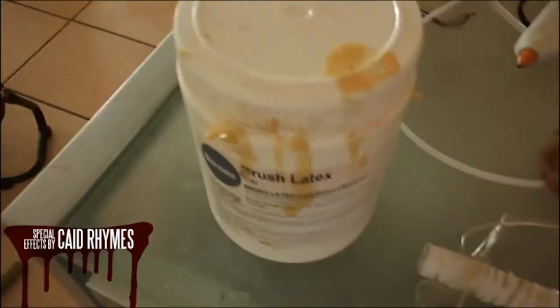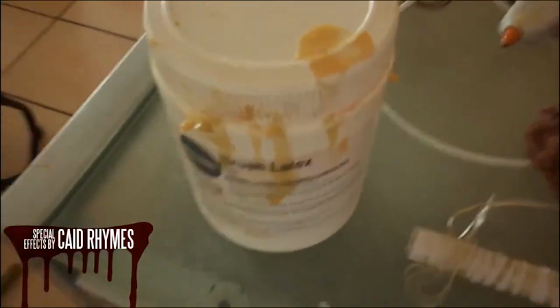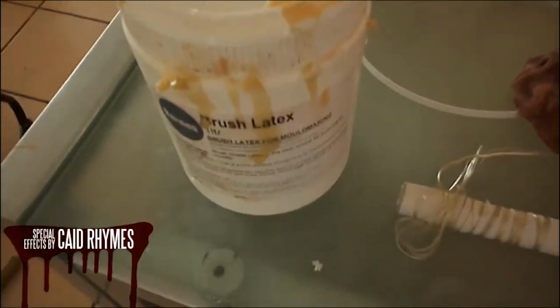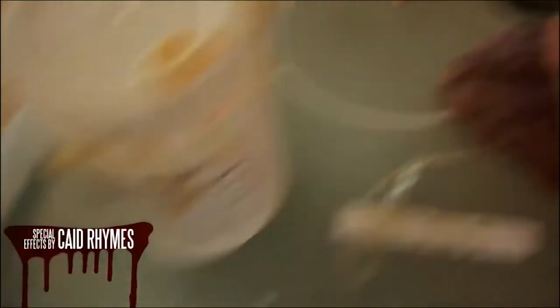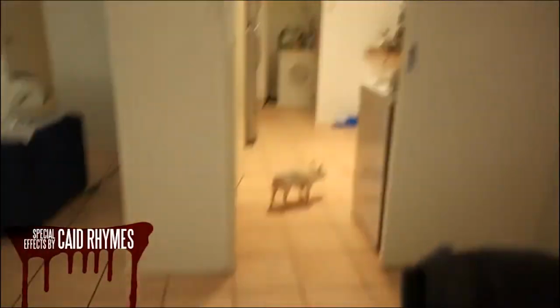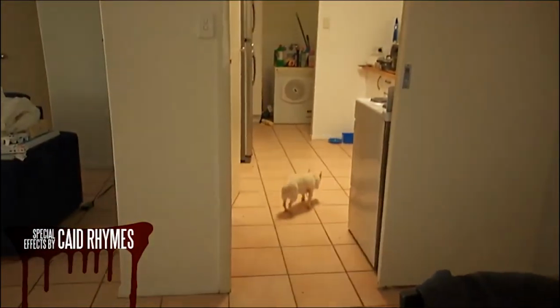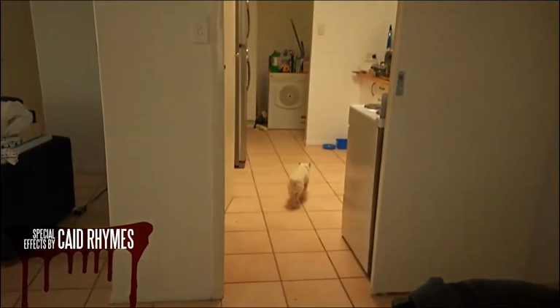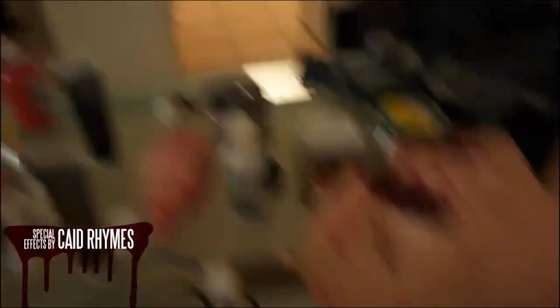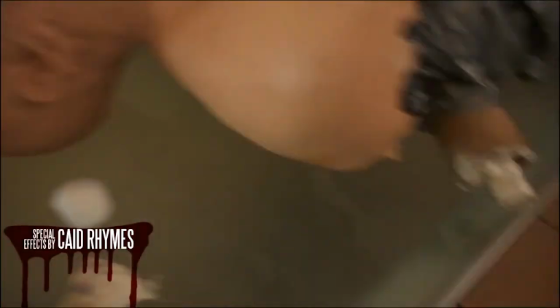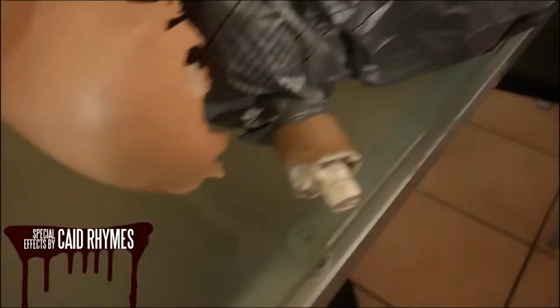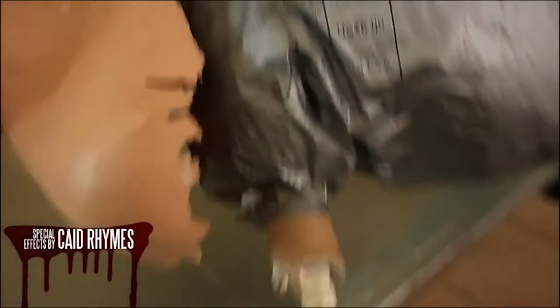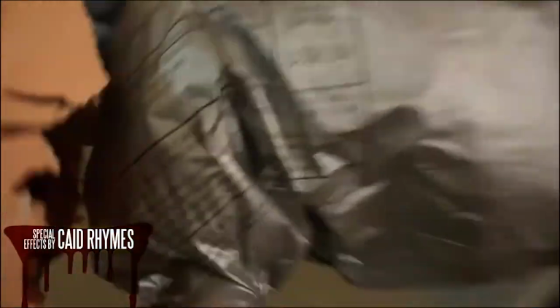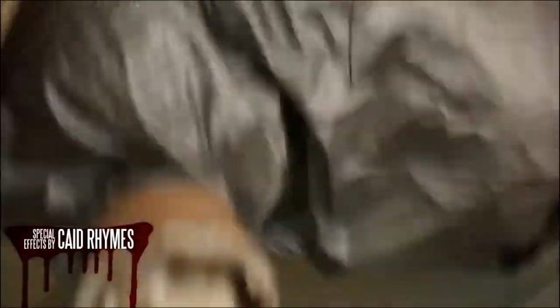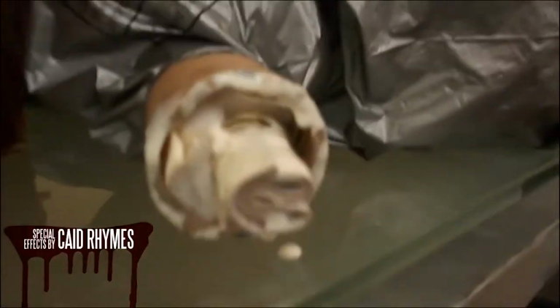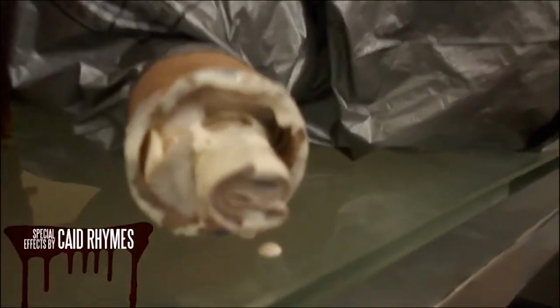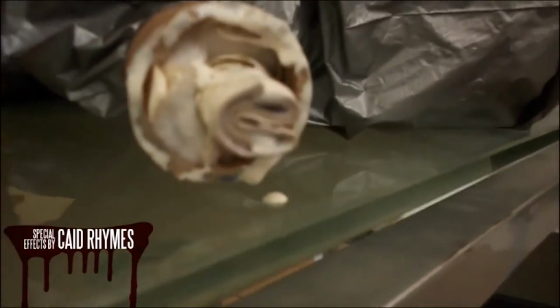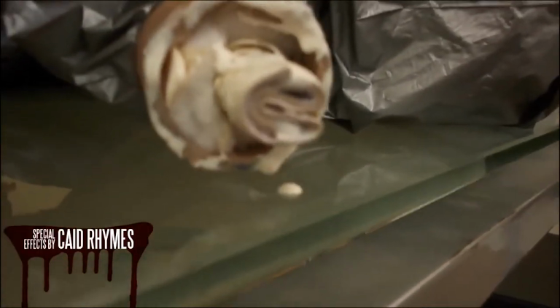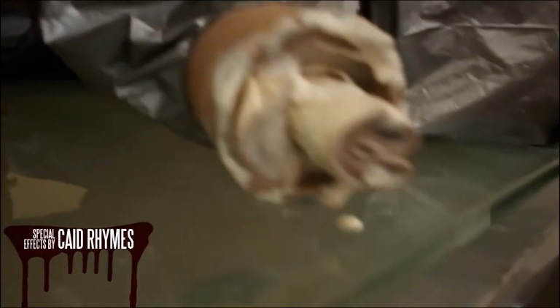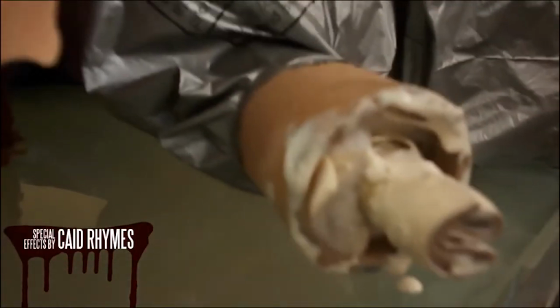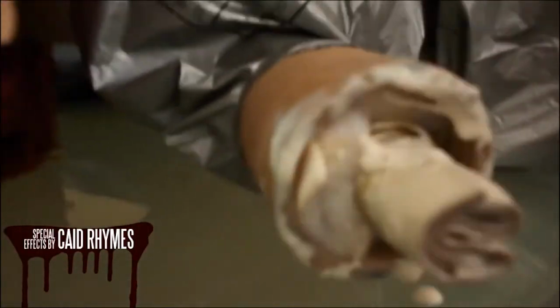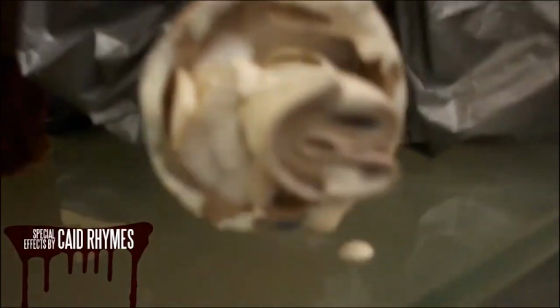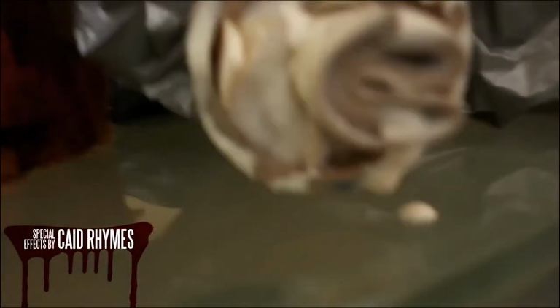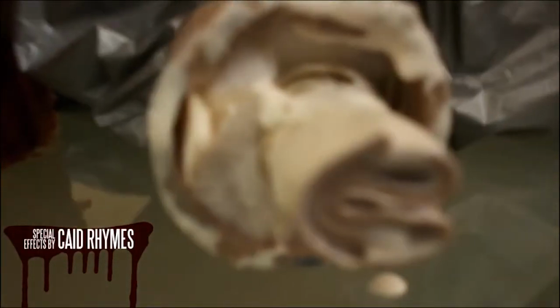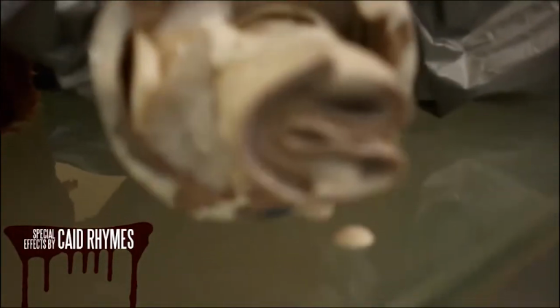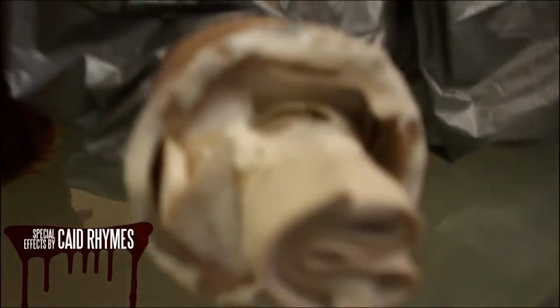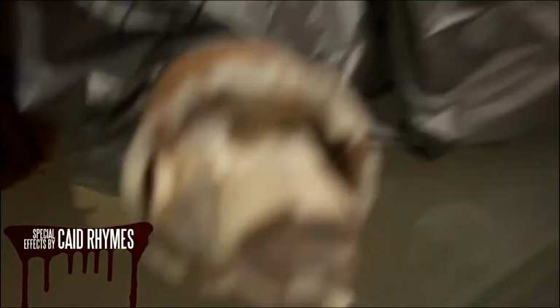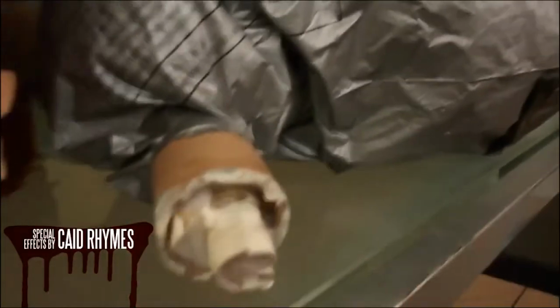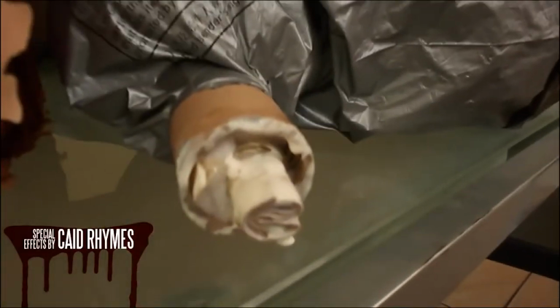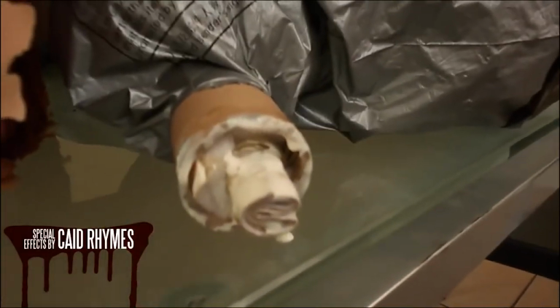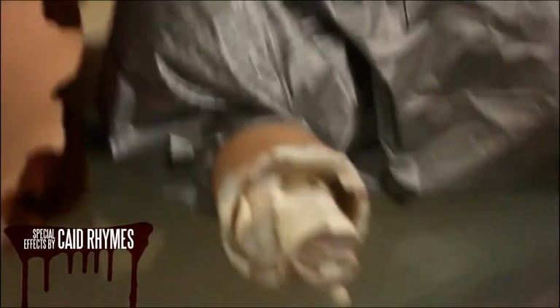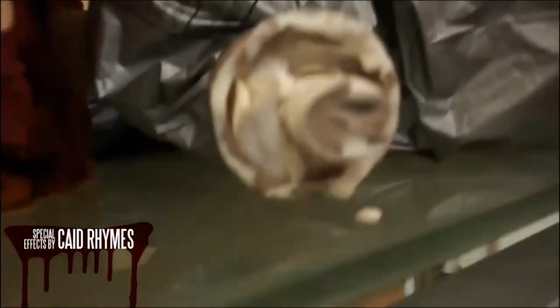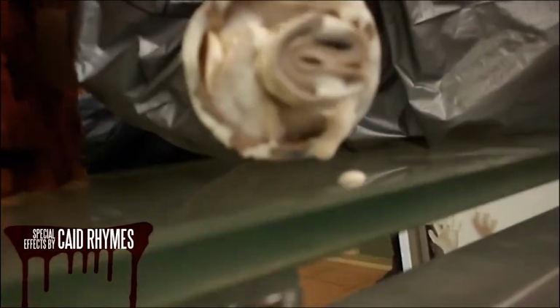We get the latex and apply a couple of coats of the white, trying to get it more along the bone — or what's meant to be the bone — than elsewhere.